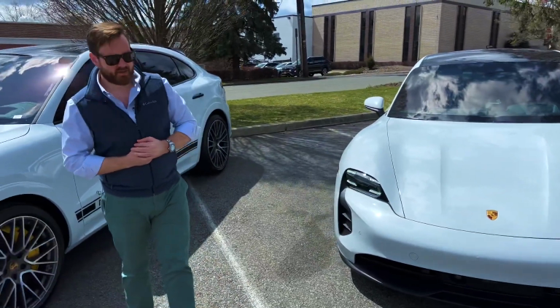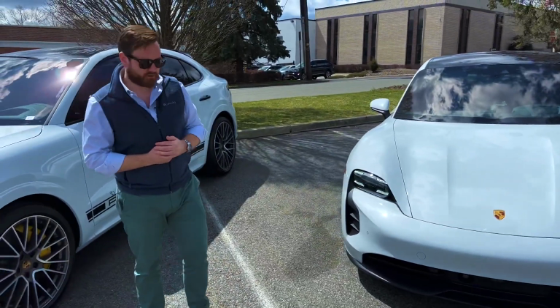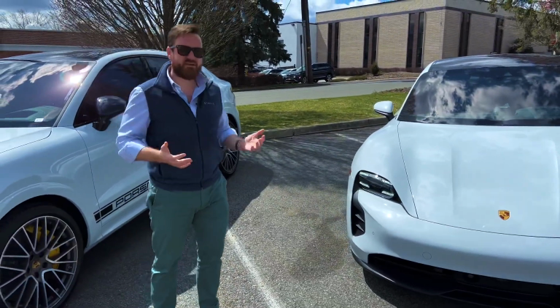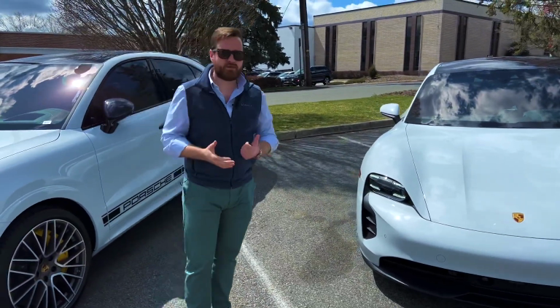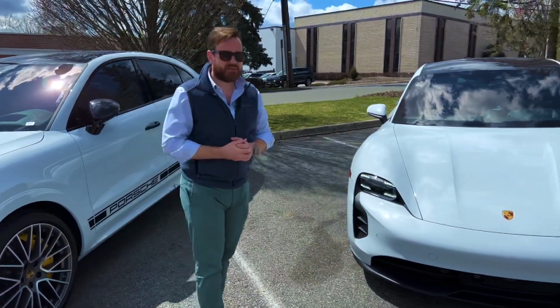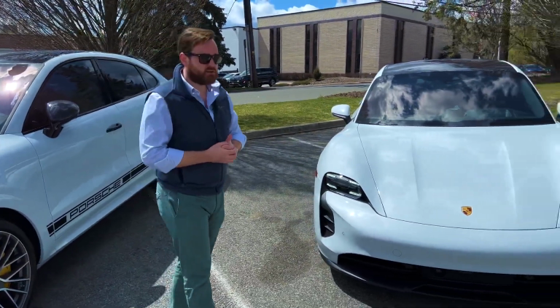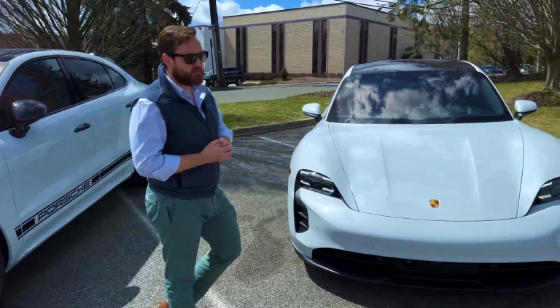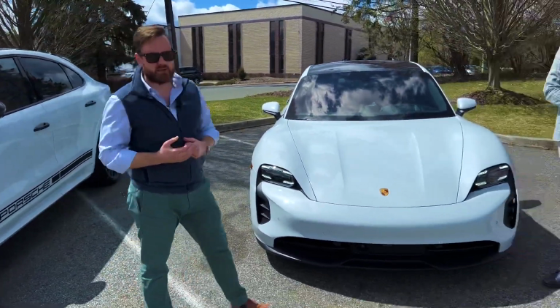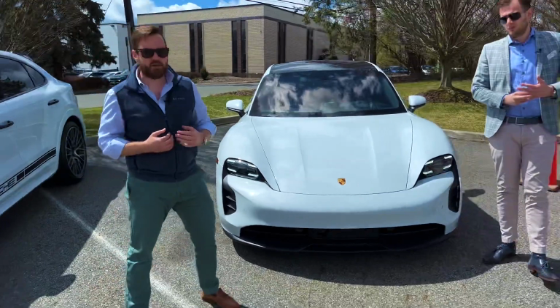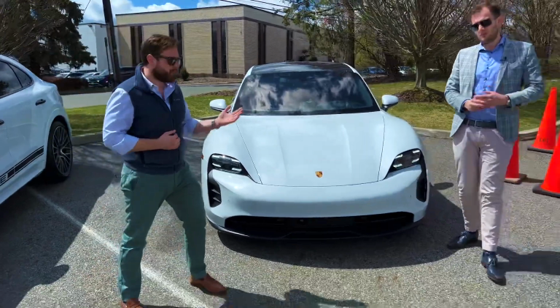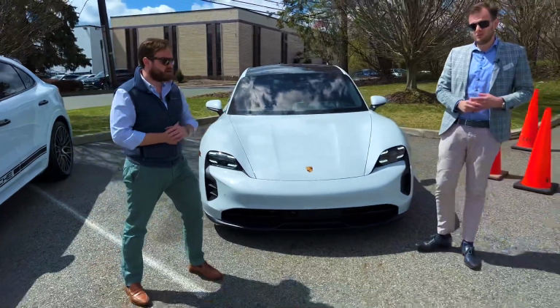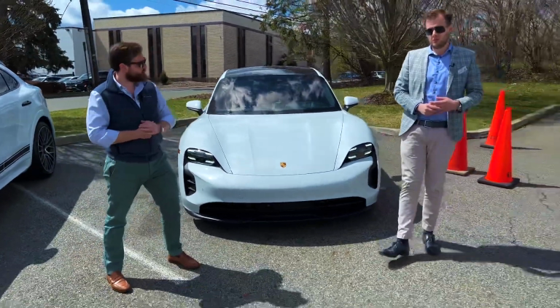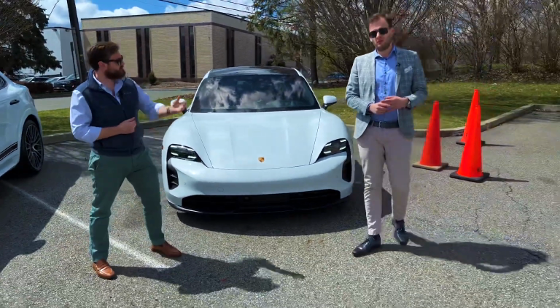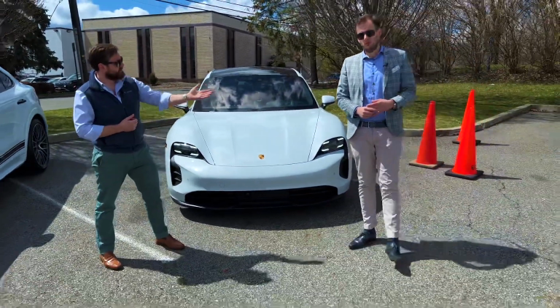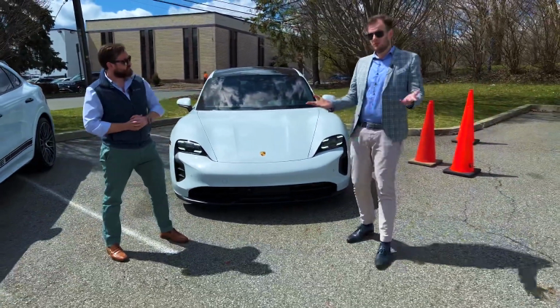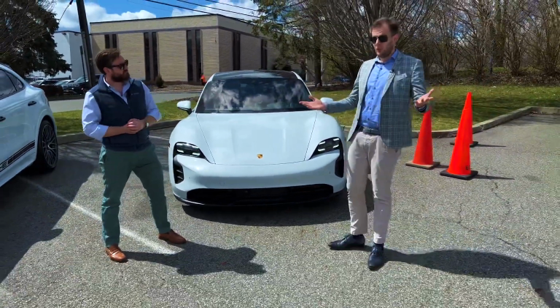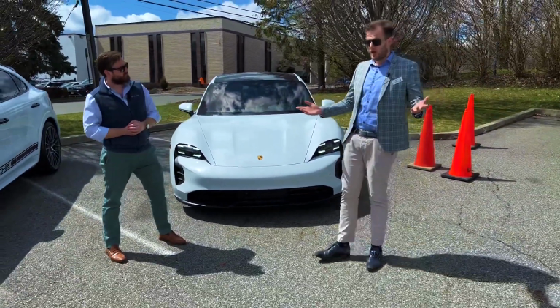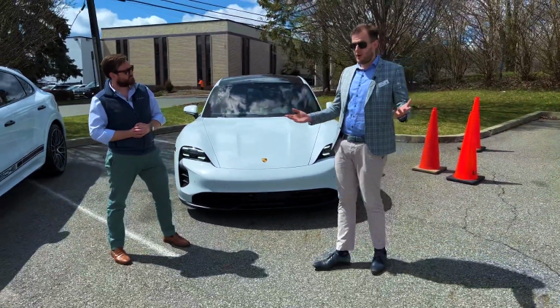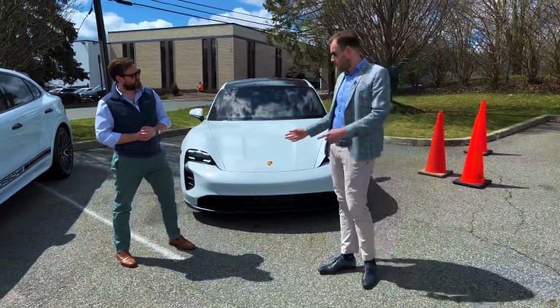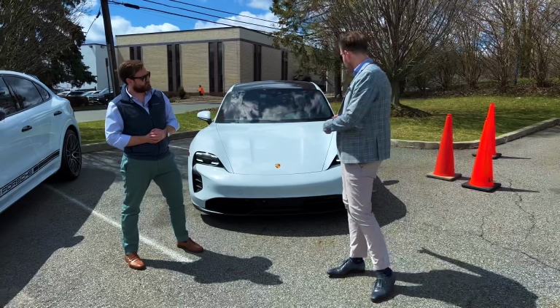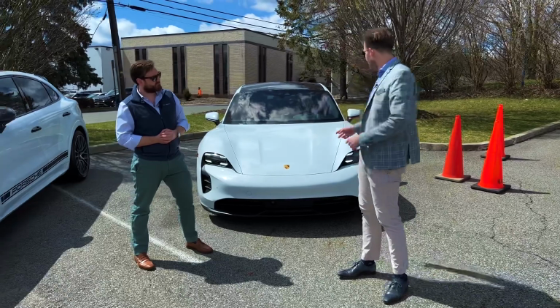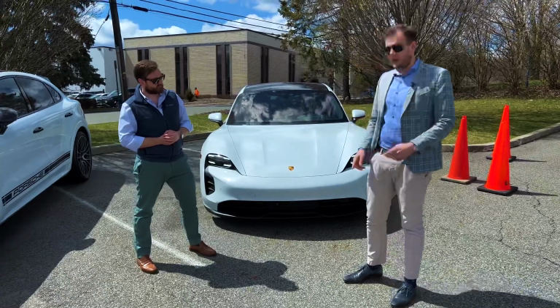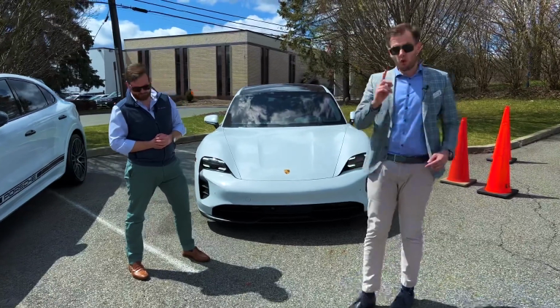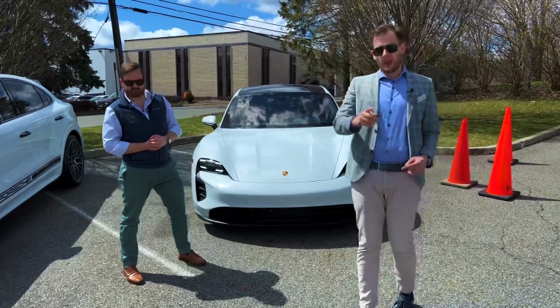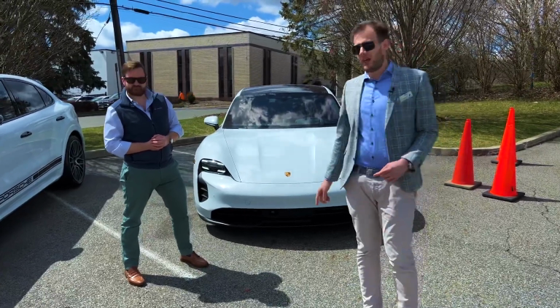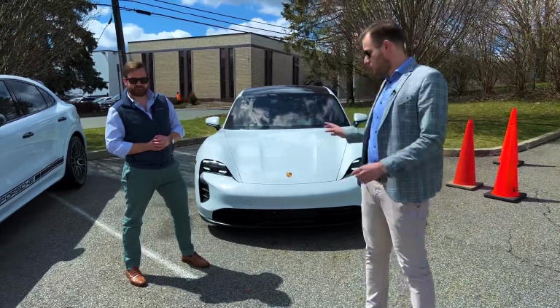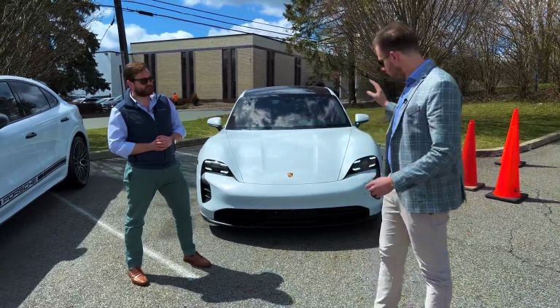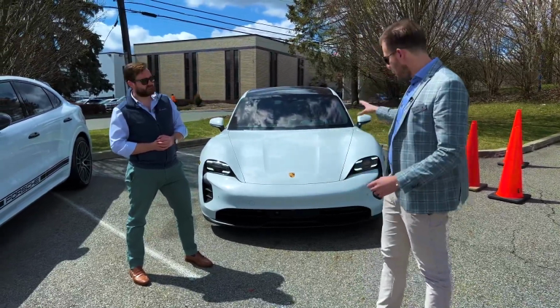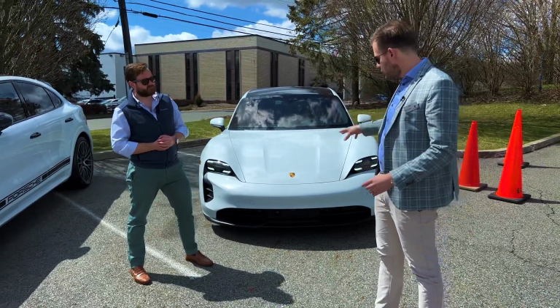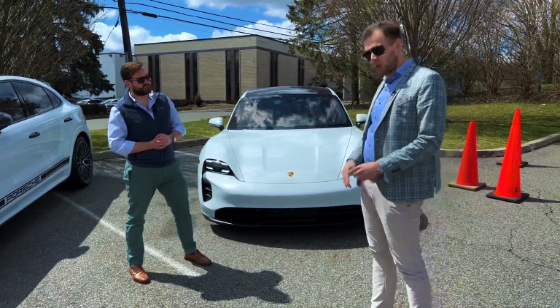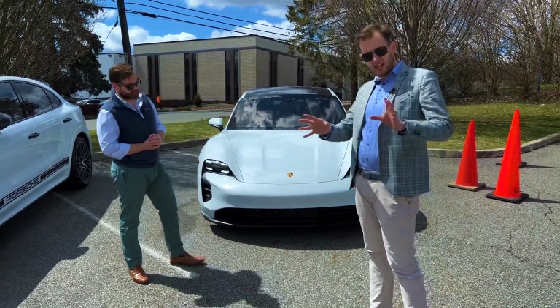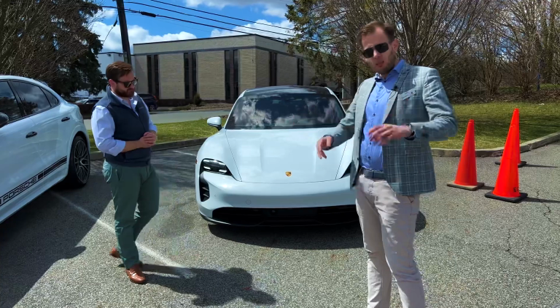If you have any questions about this vehicle, you can message either me or Mark on Instagram and we're happy to help you out with the purchase of this car. One cool thing is that this was built by Porsche and it's more of a tech-focused build.